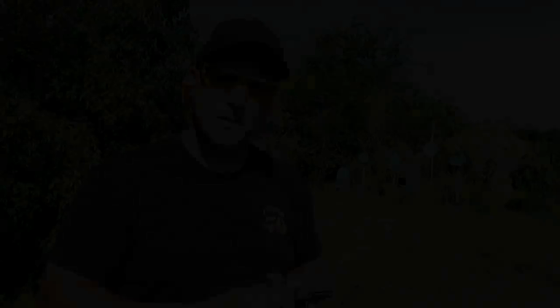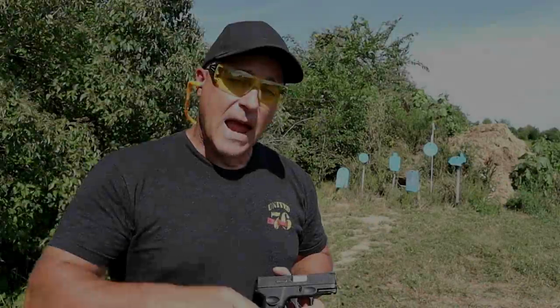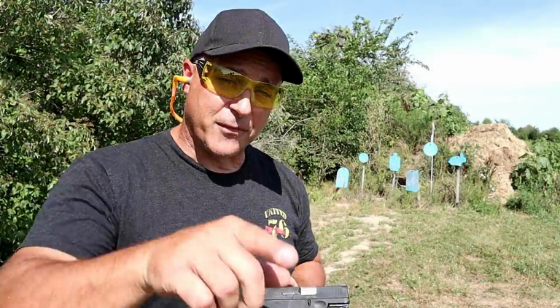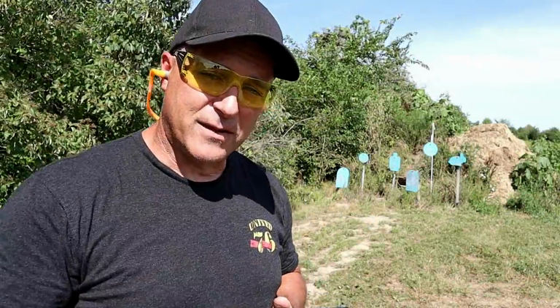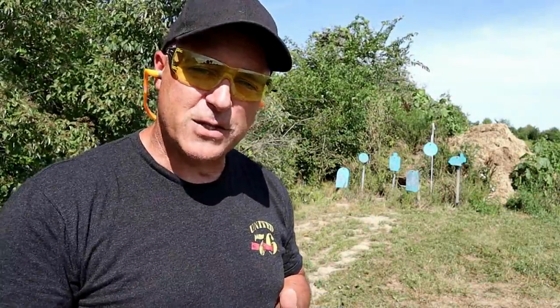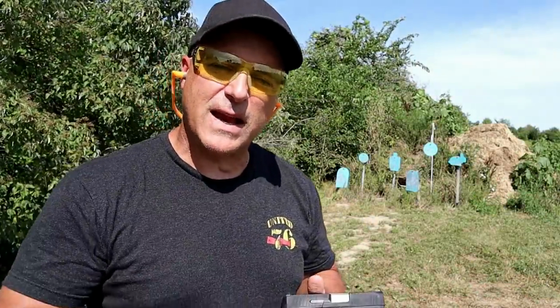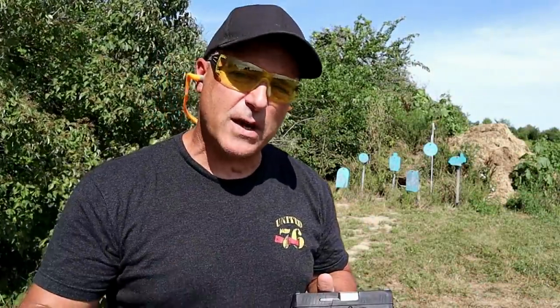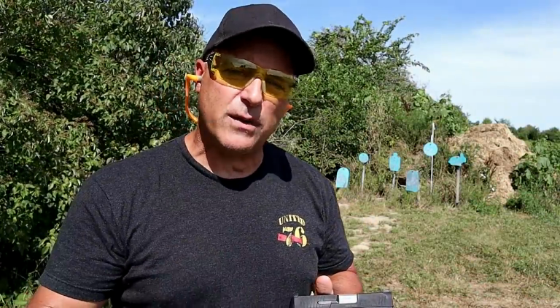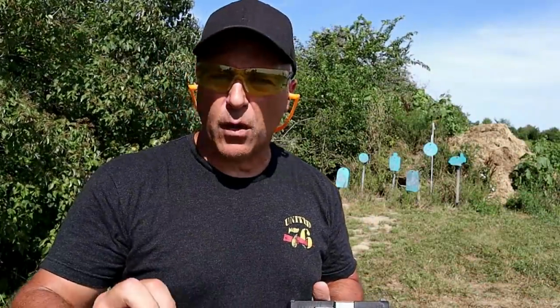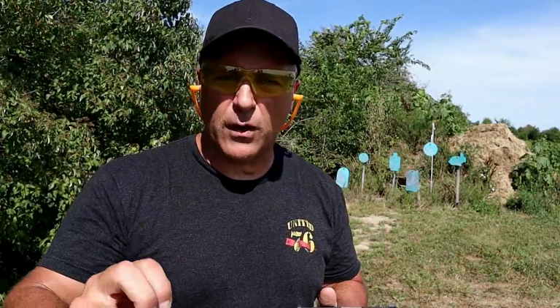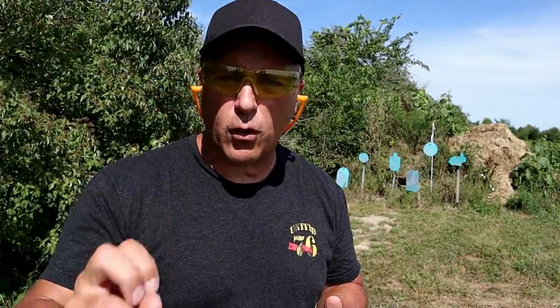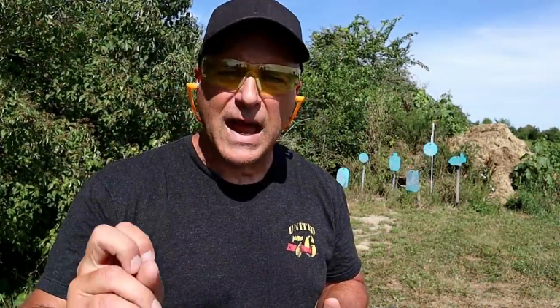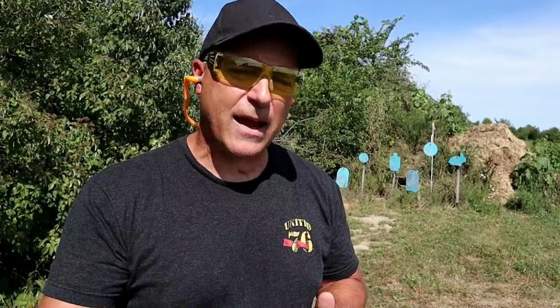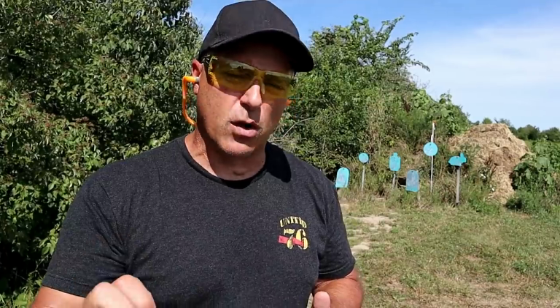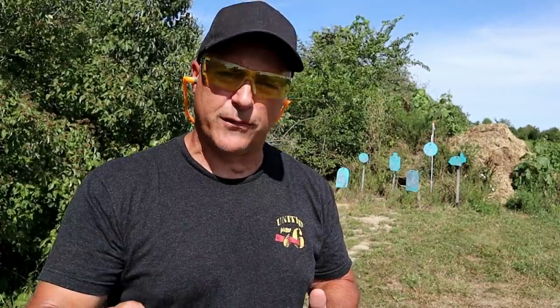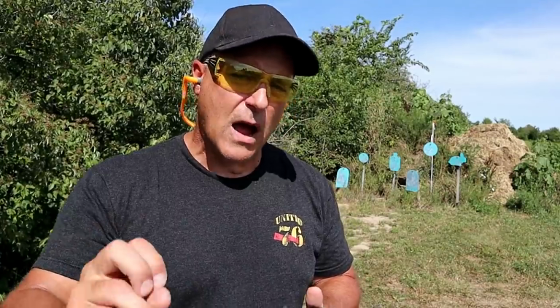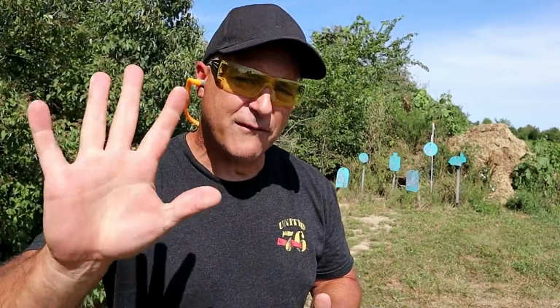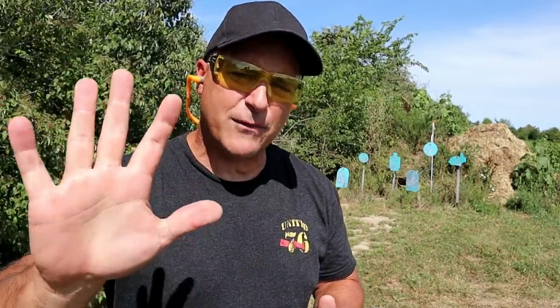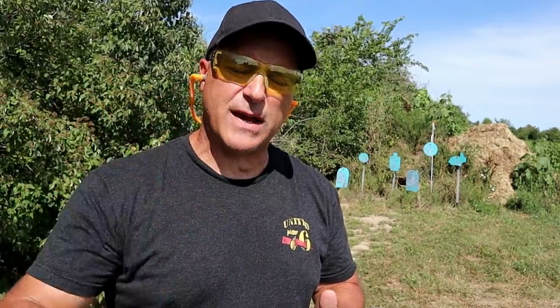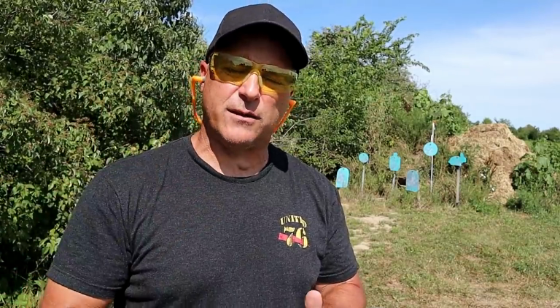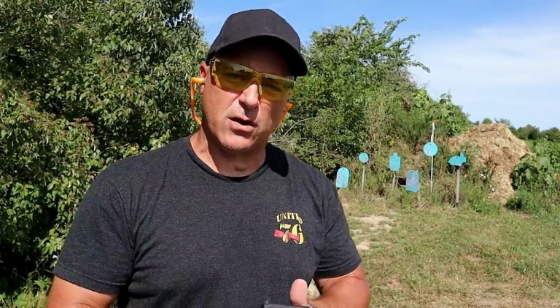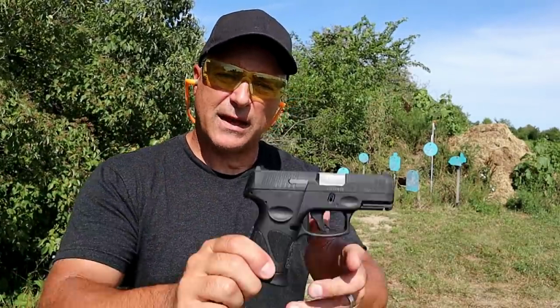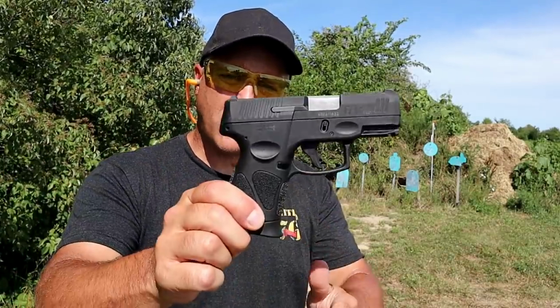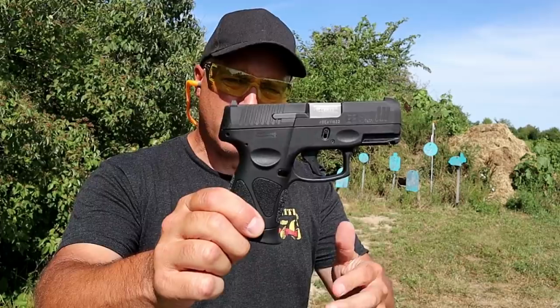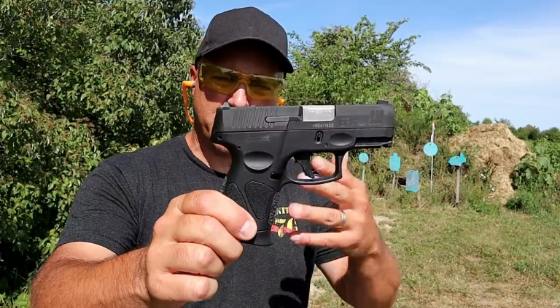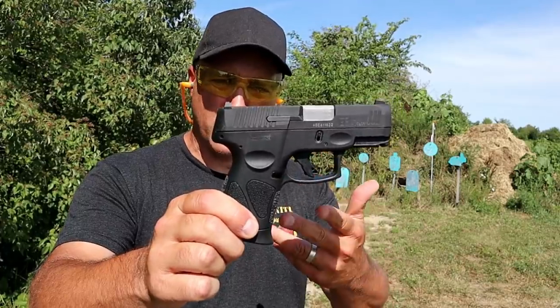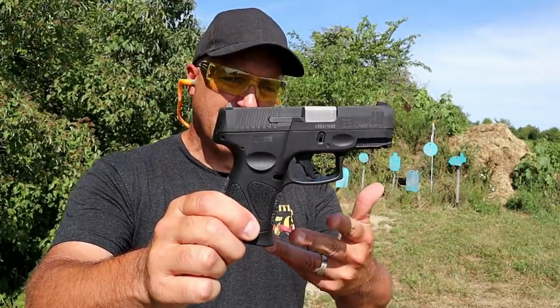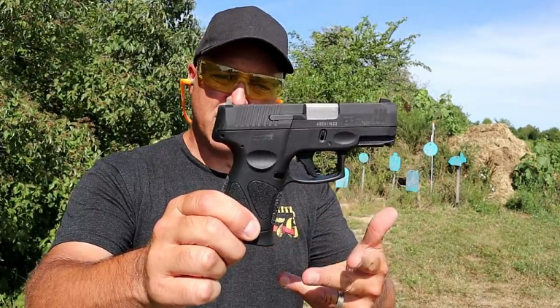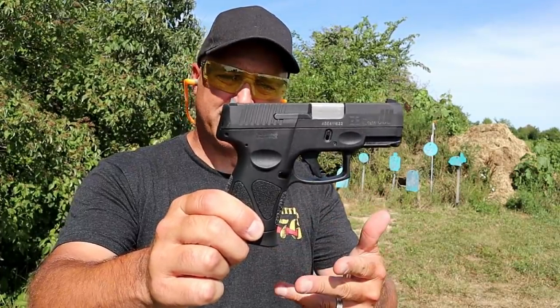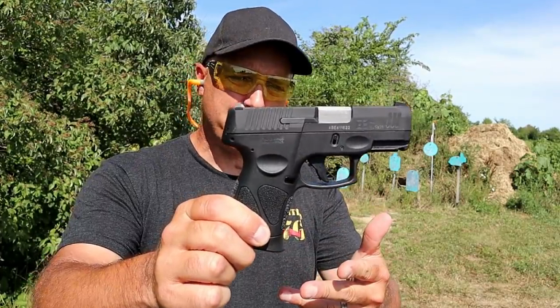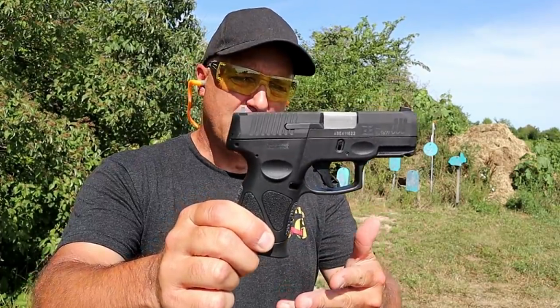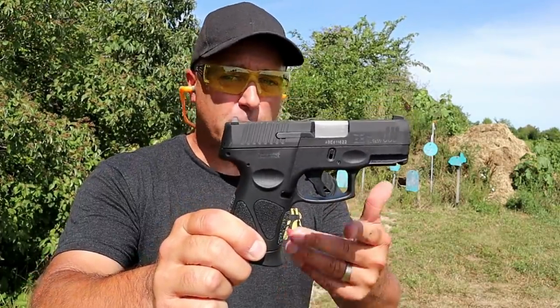Hey there friends, thanks for checking in at the range. Today we're going to do a Taurus handgun world review. I have five Taurus handguns to feature and let's start here with their newest, the G3C.